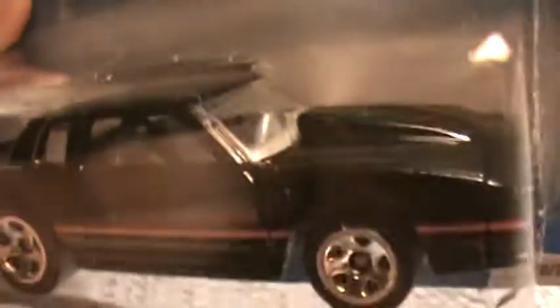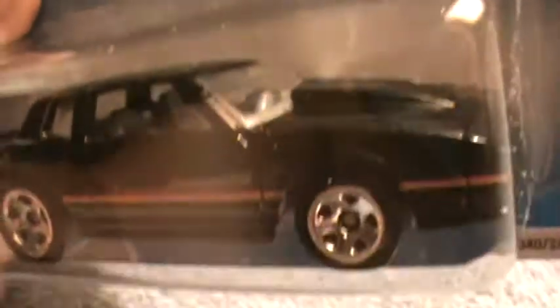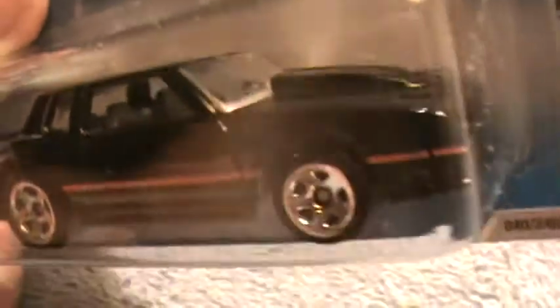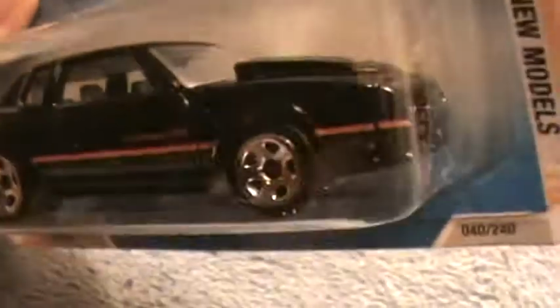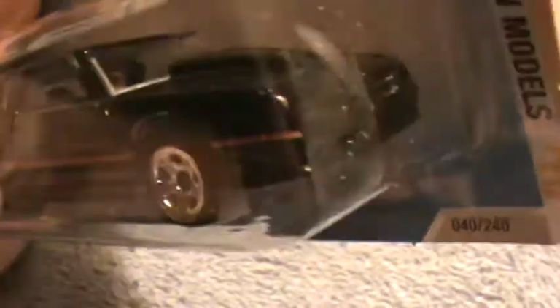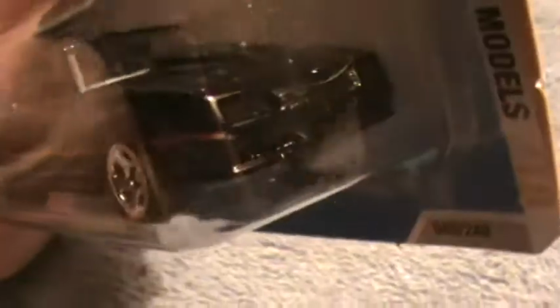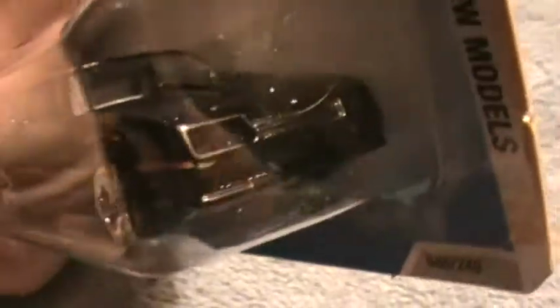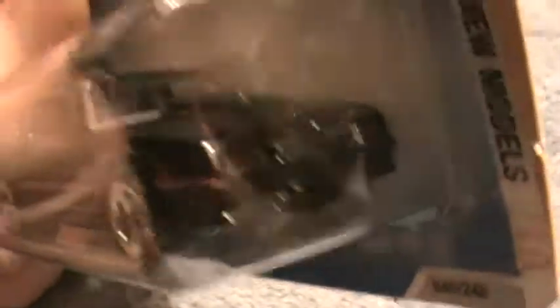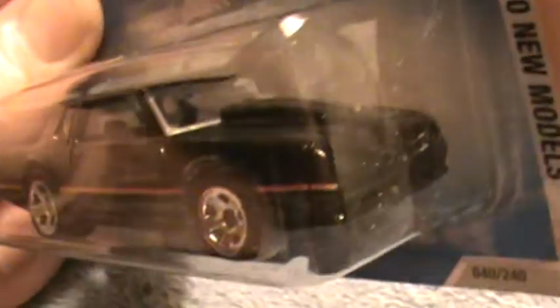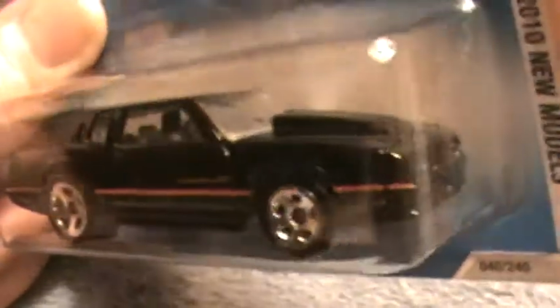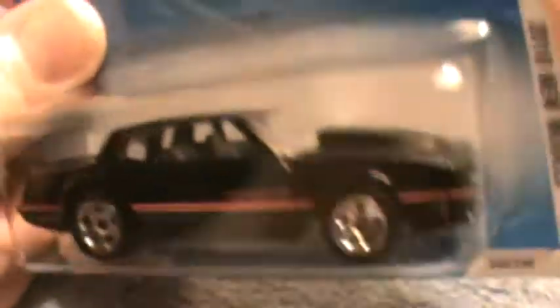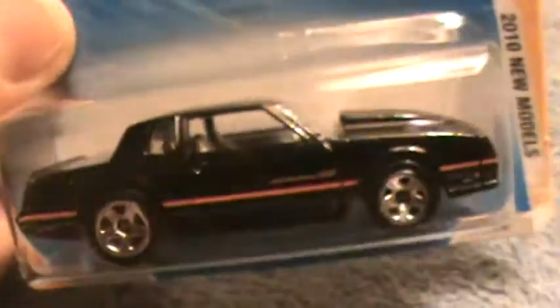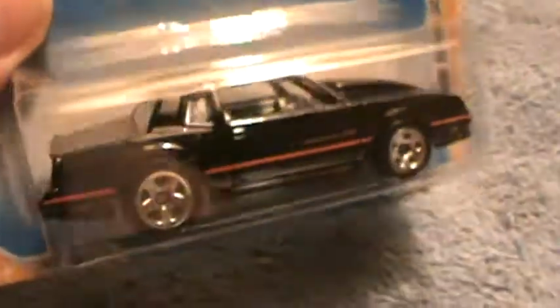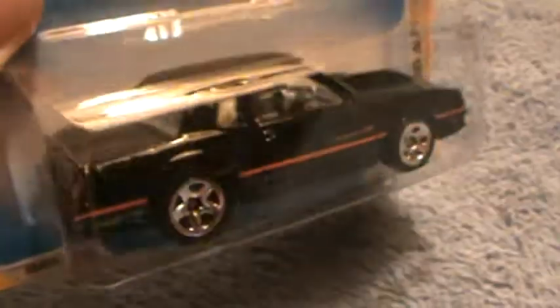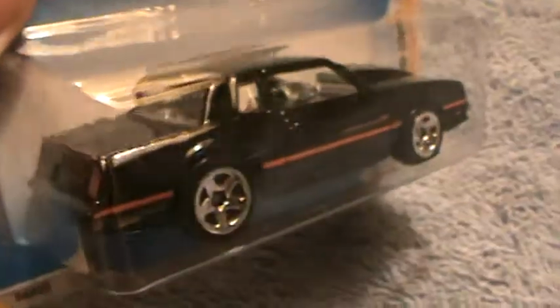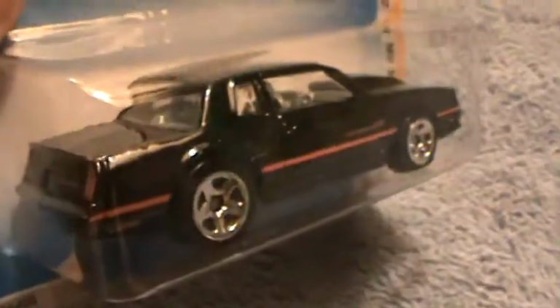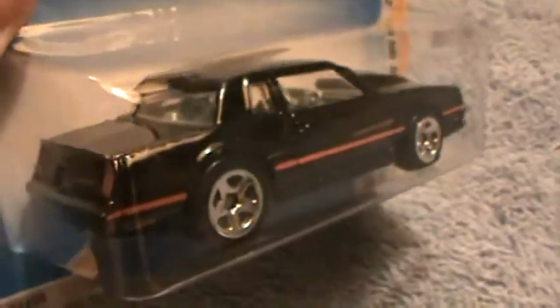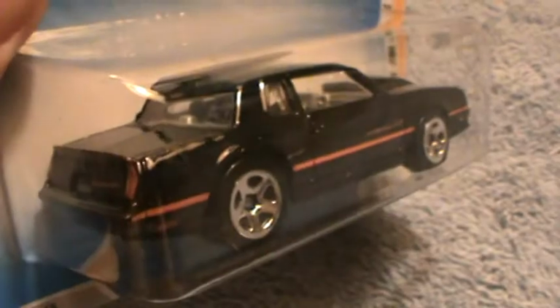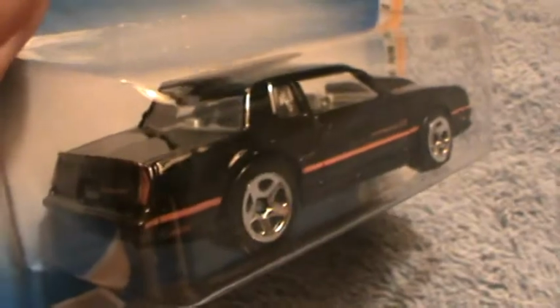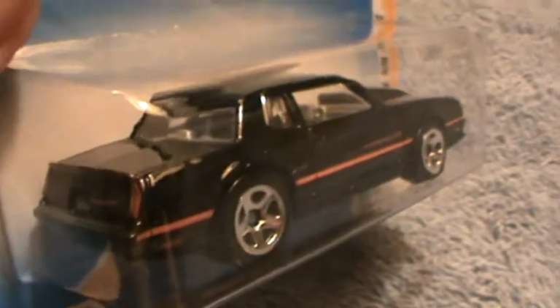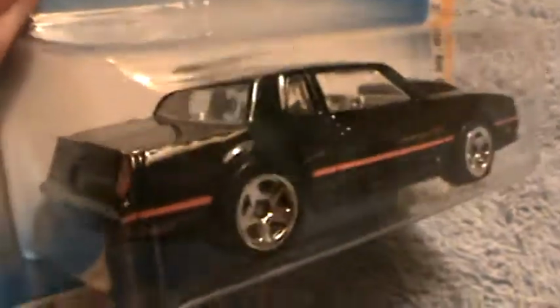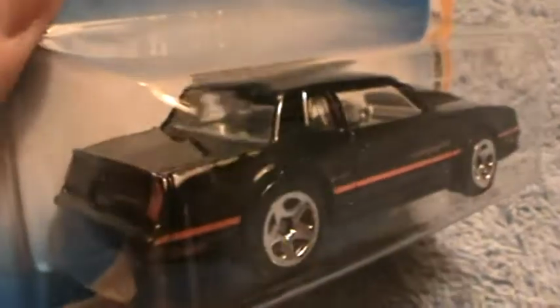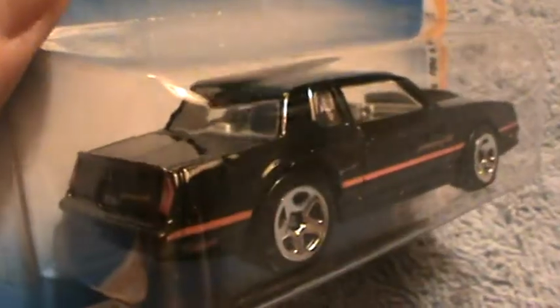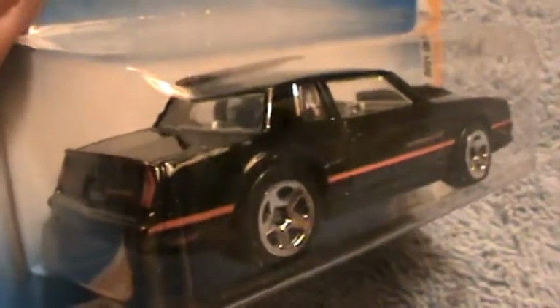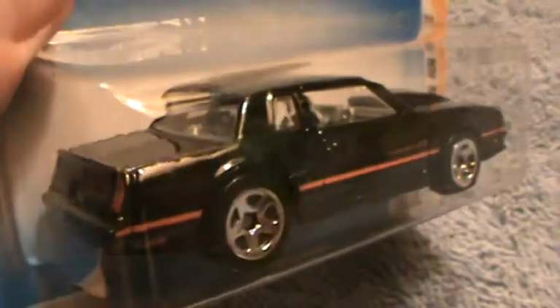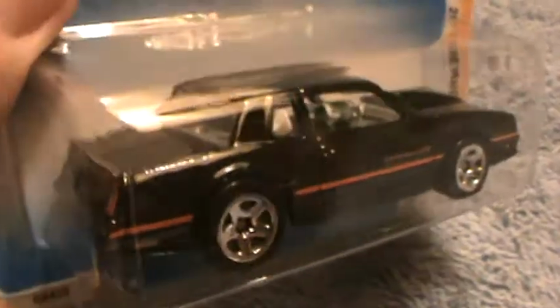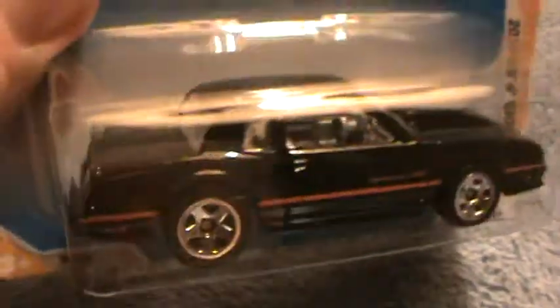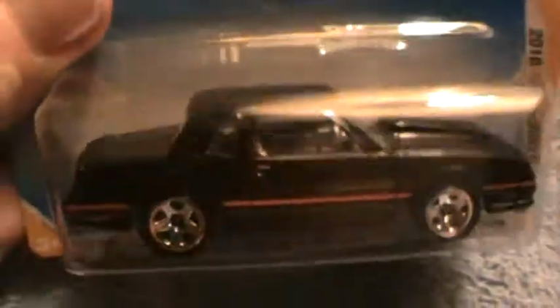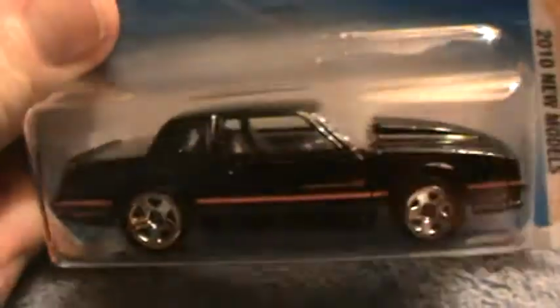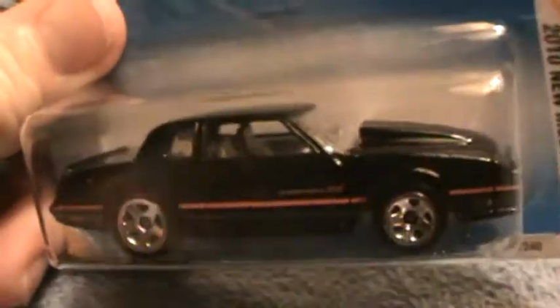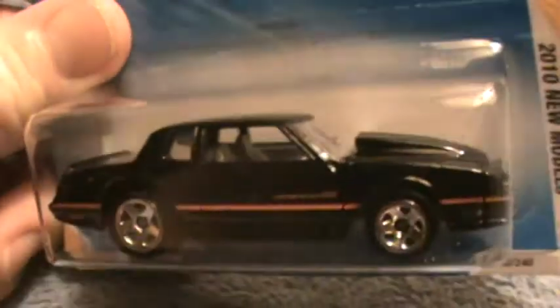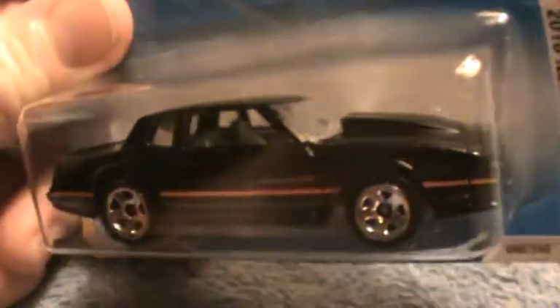It could get kind of hot in there — that's if you're hot, if you could fit into a Hot Wheels car. But hey, who cares?